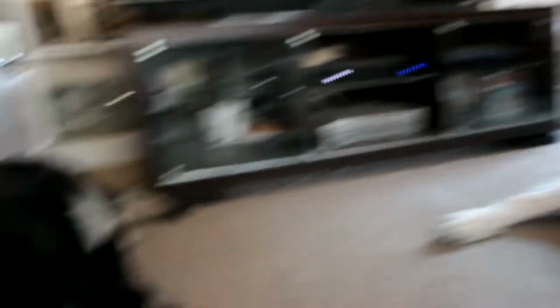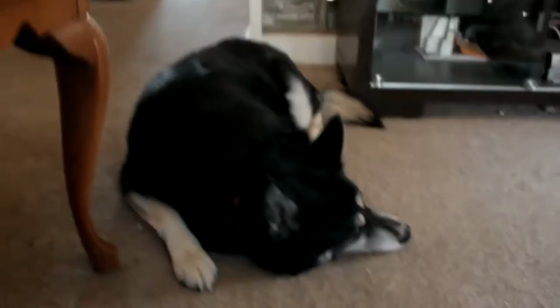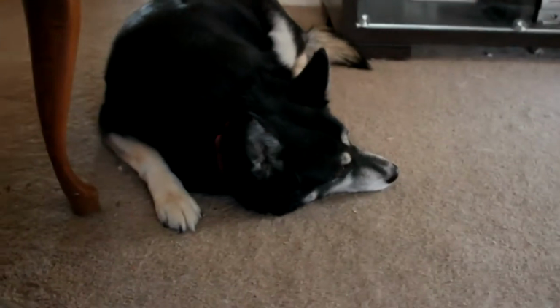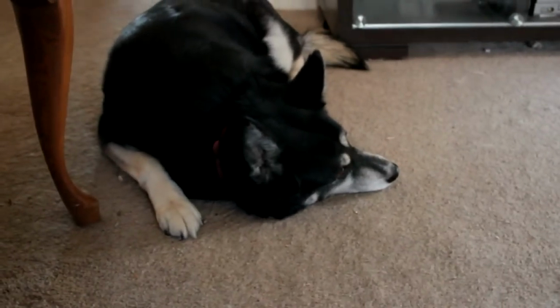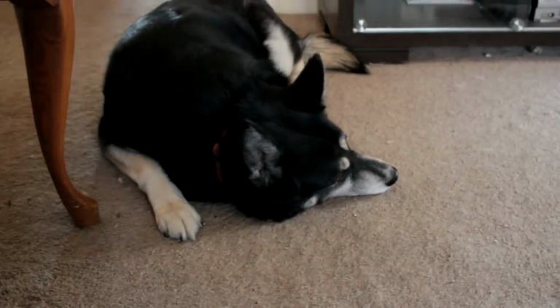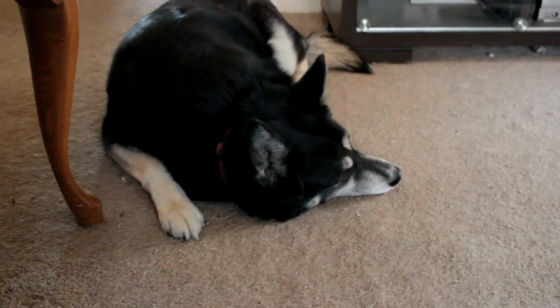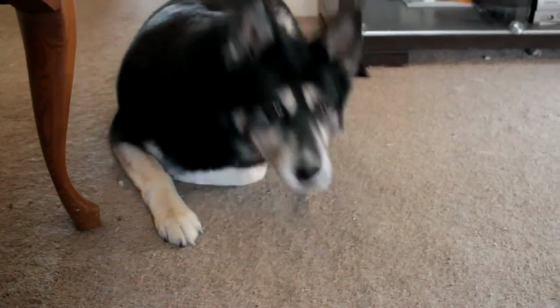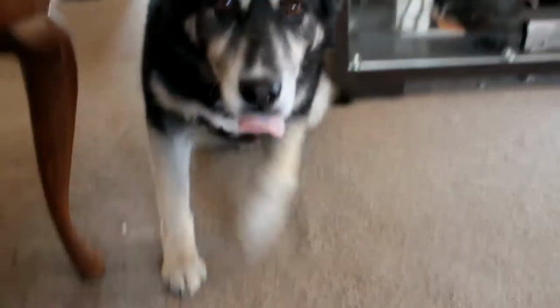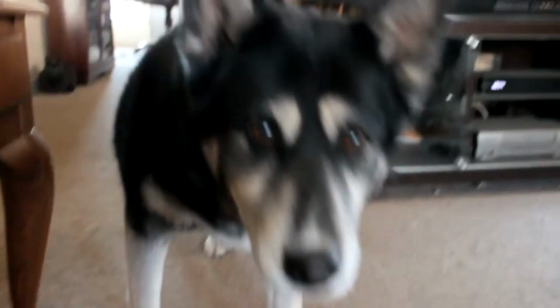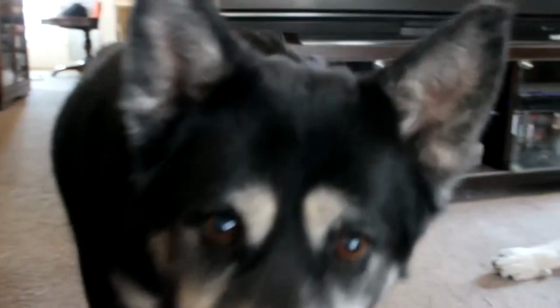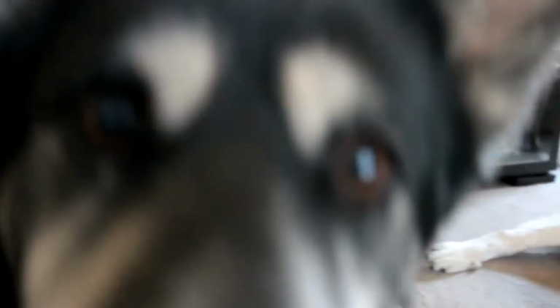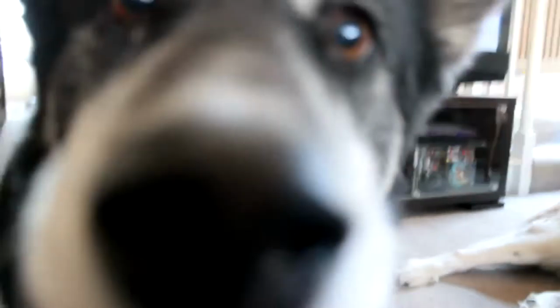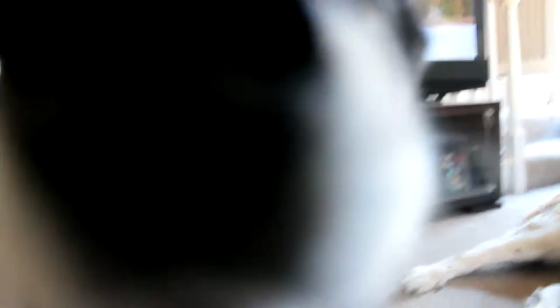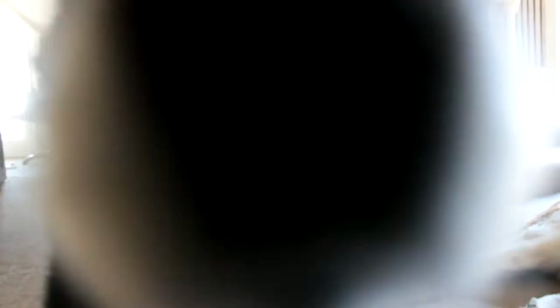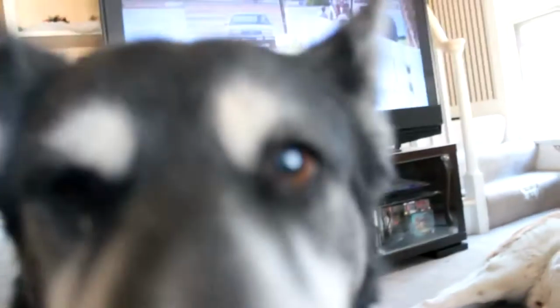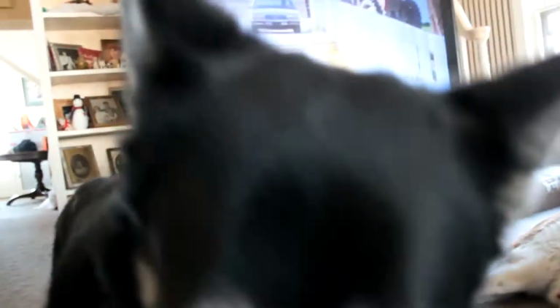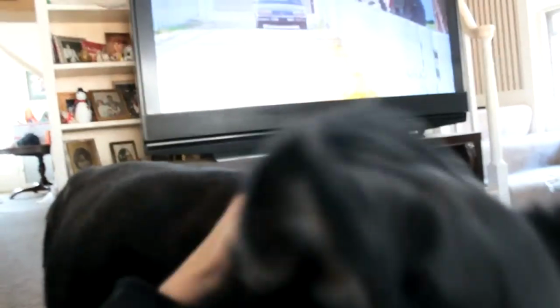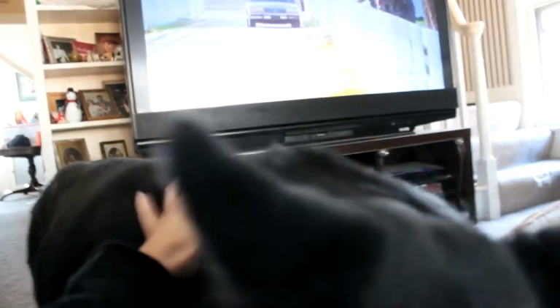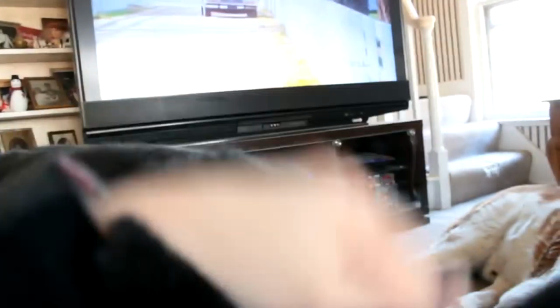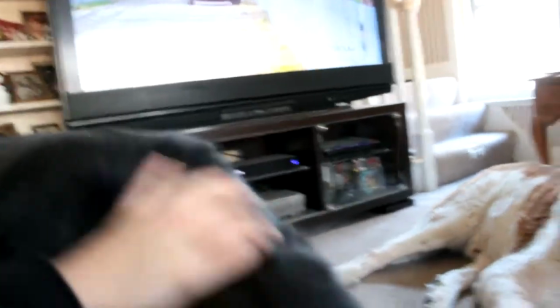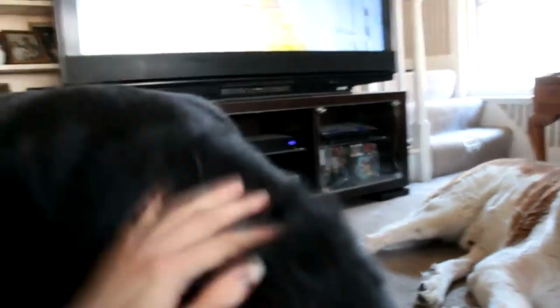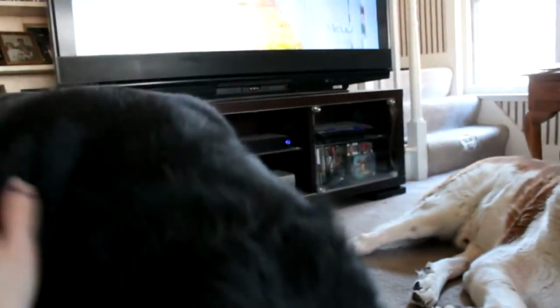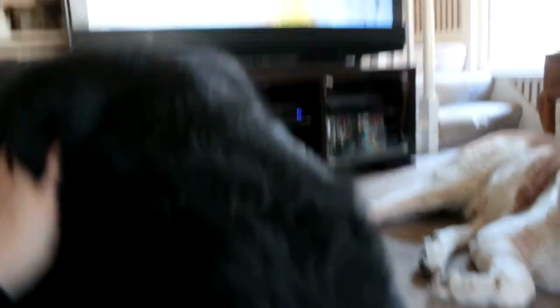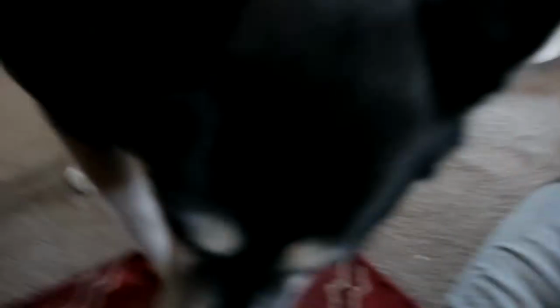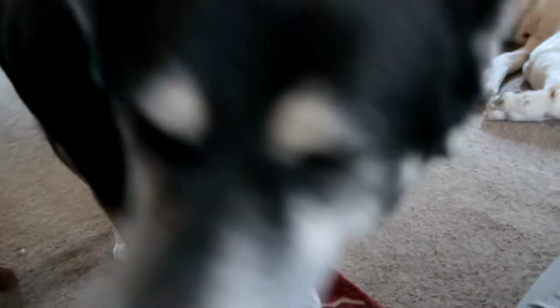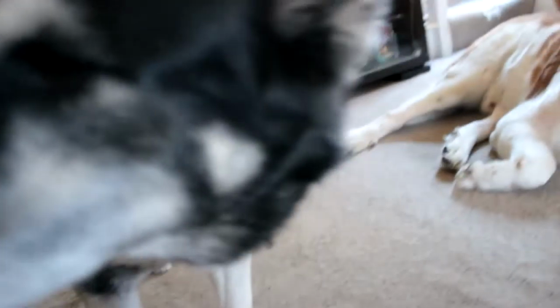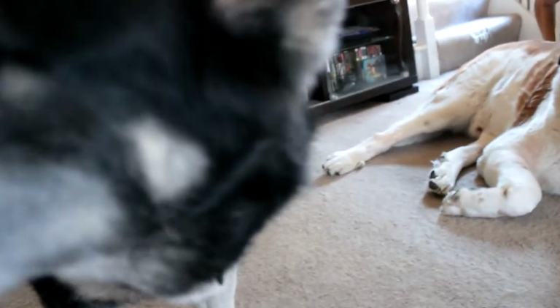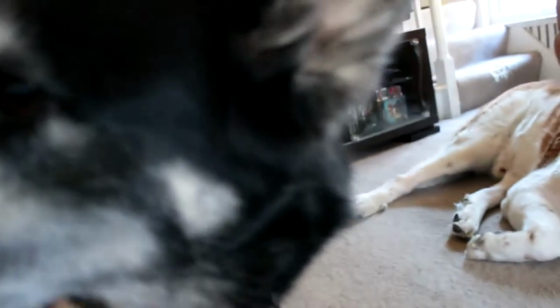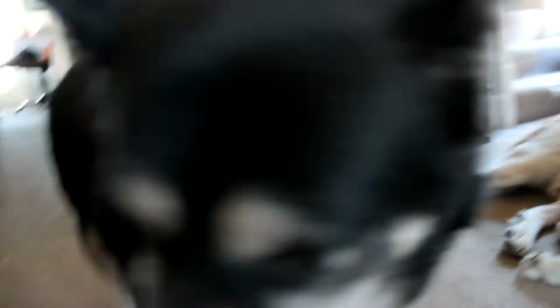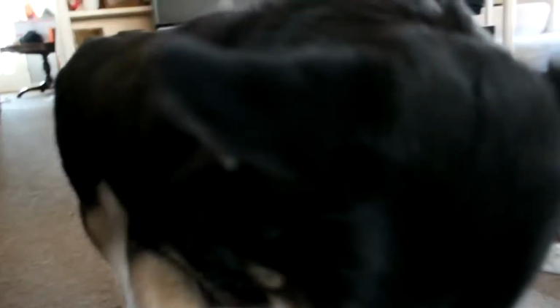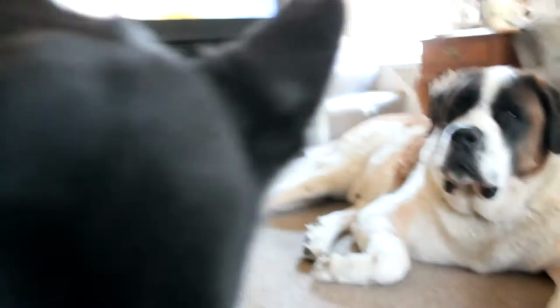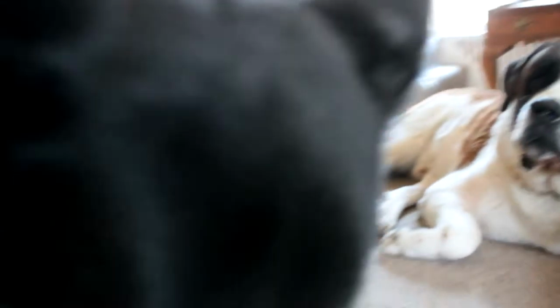Then we have little Miss Moon Moon. Husky. Absolutely crazy. And Husky Shepherd Max — sweet puppy though. Also sheds constantly.